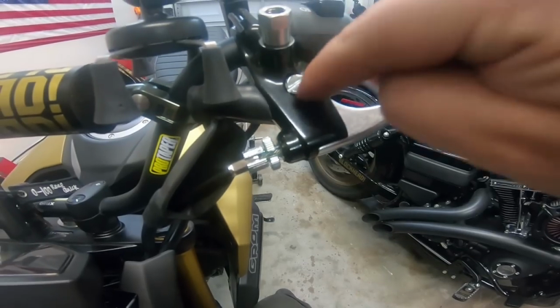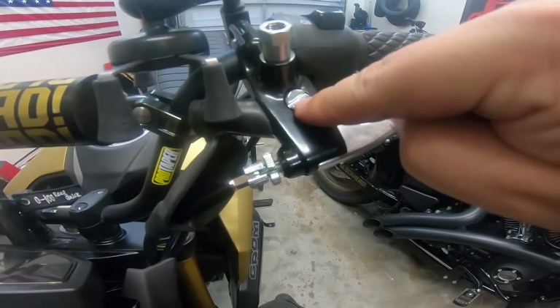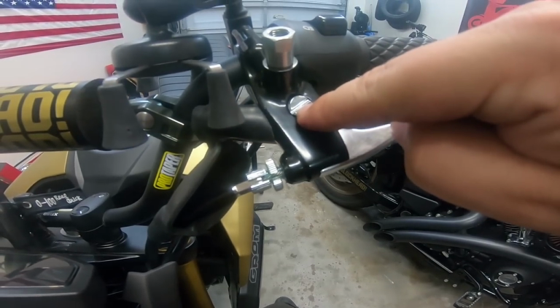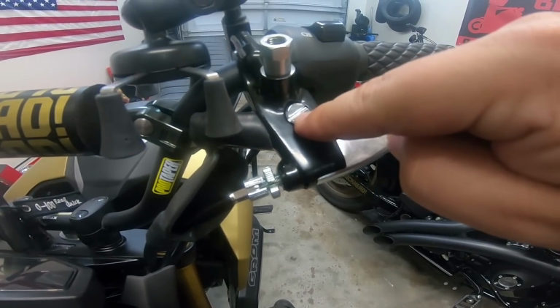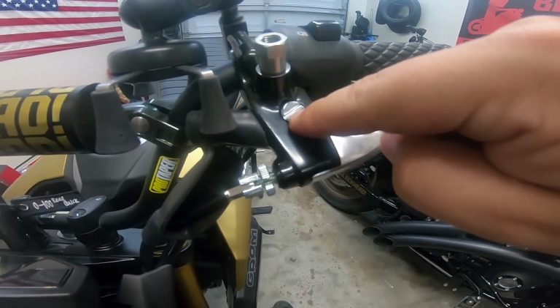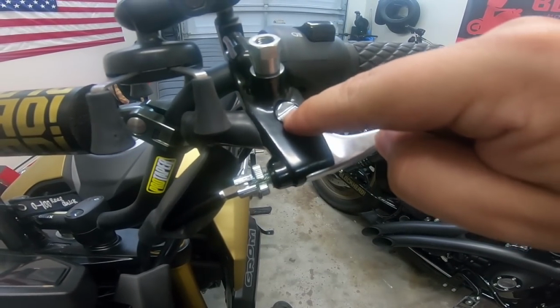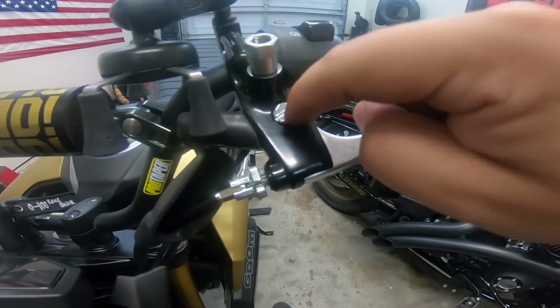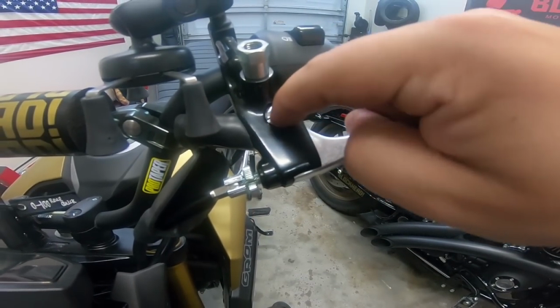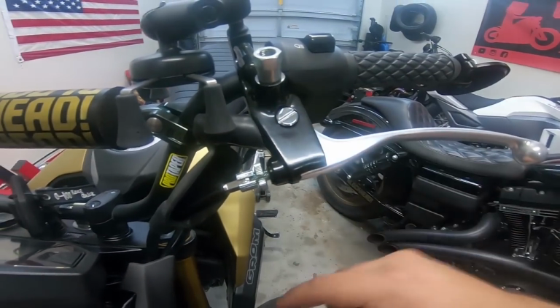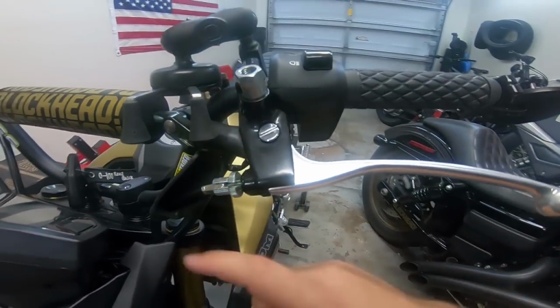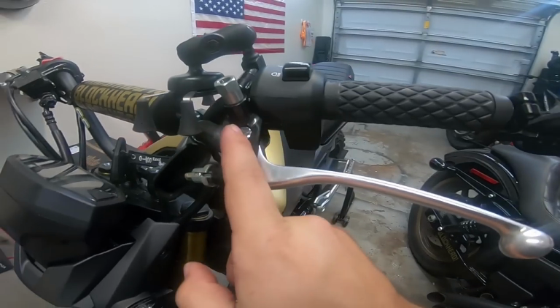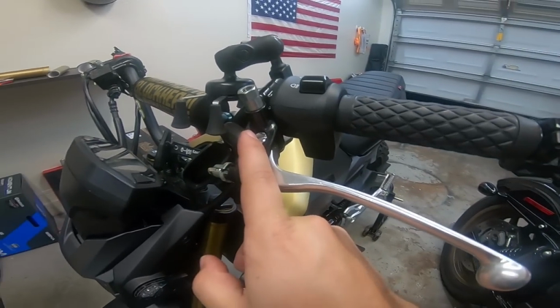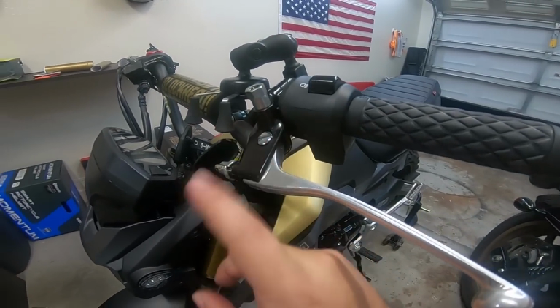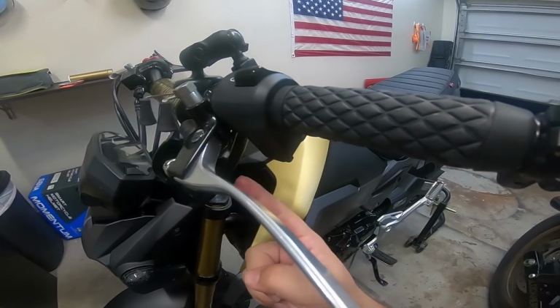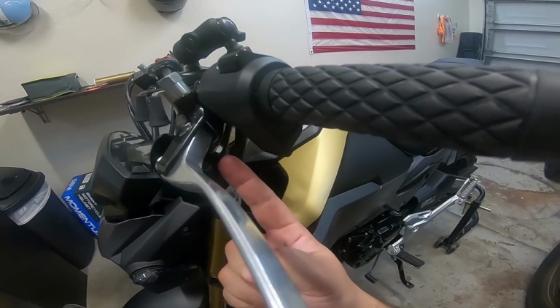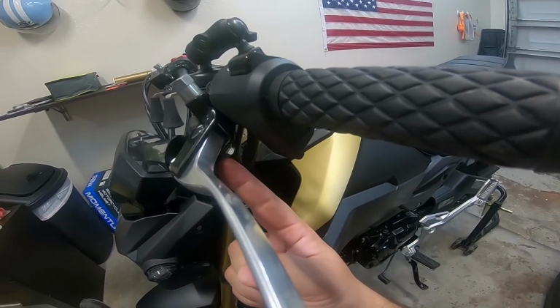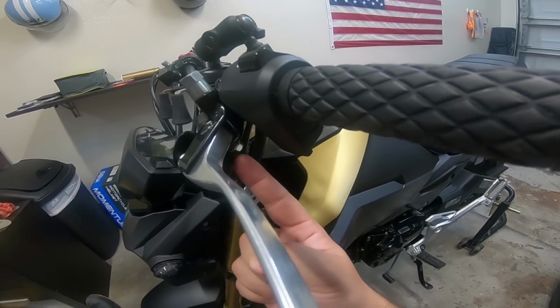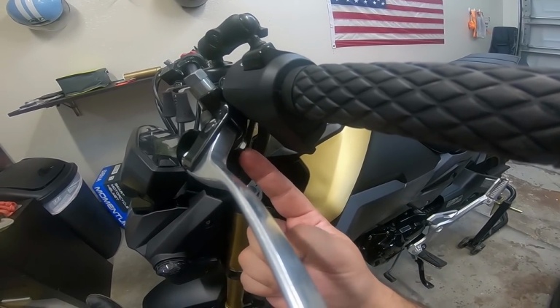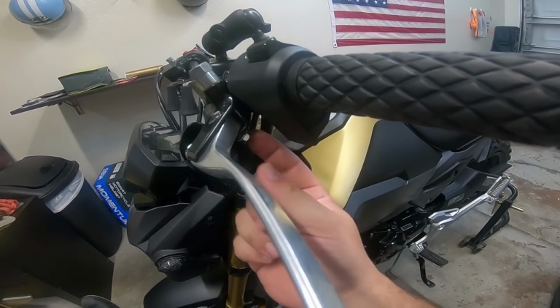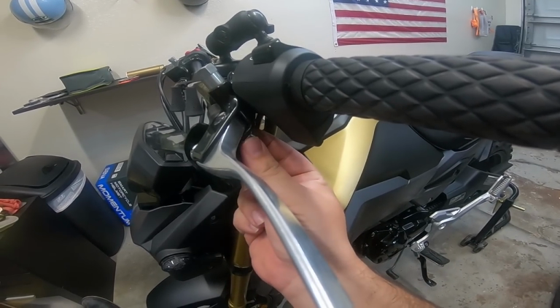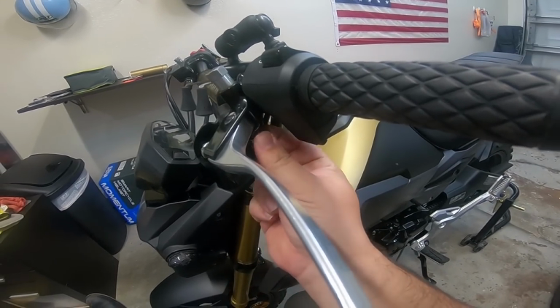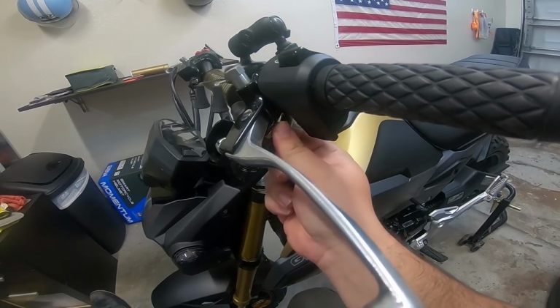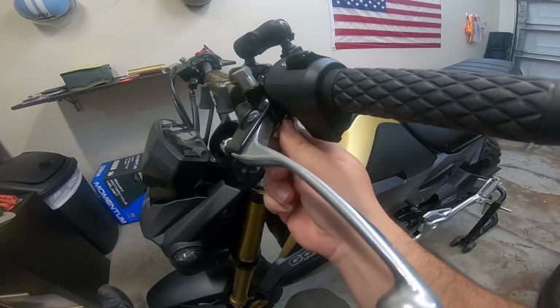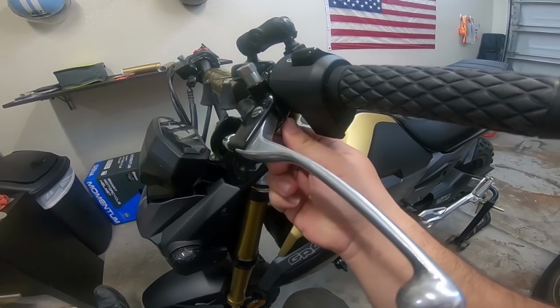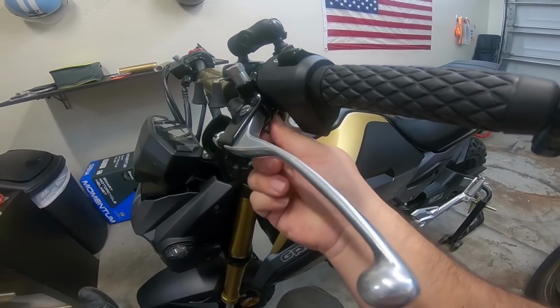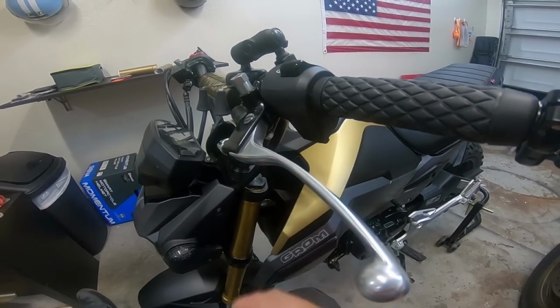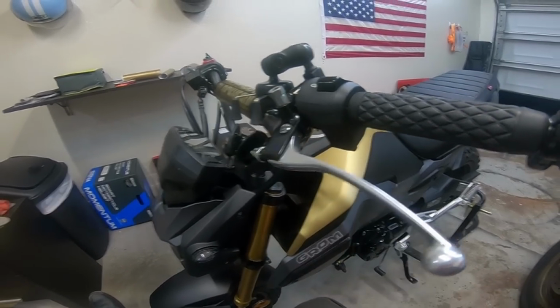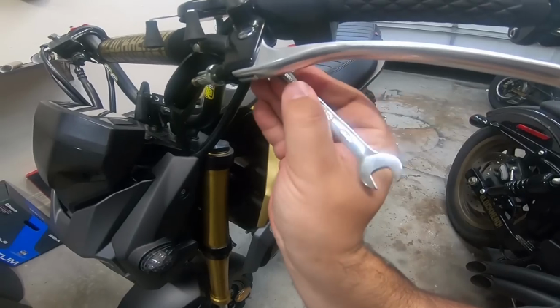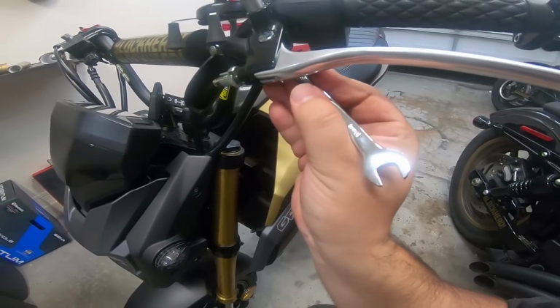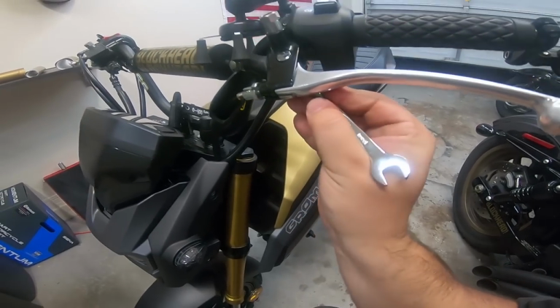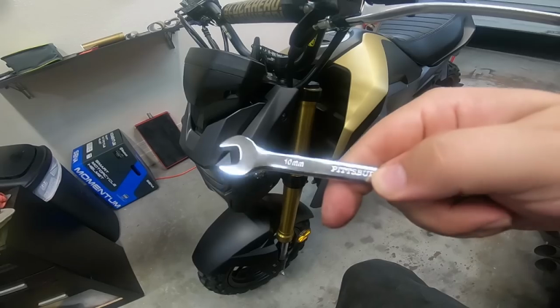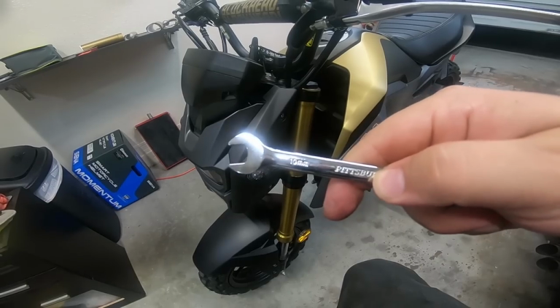We're not lining them up just yet, but we'll get to a point where we need those lined up. At this point we're going to loosen the bolt here. You're going to need a flathead screwdriver and a ratchet or a socket or a wrench — 10 millimeter.